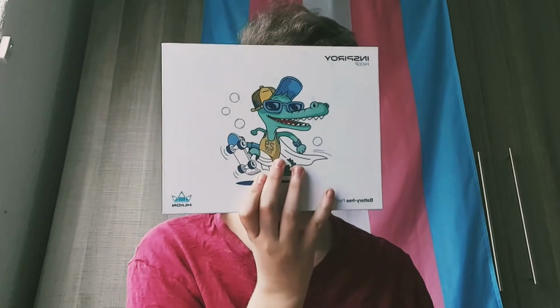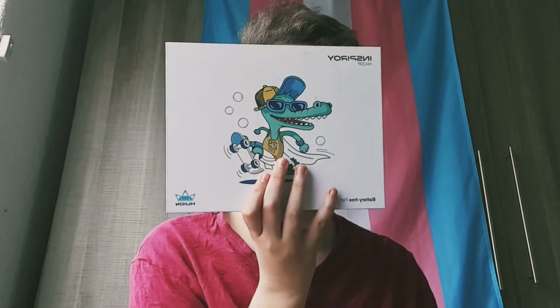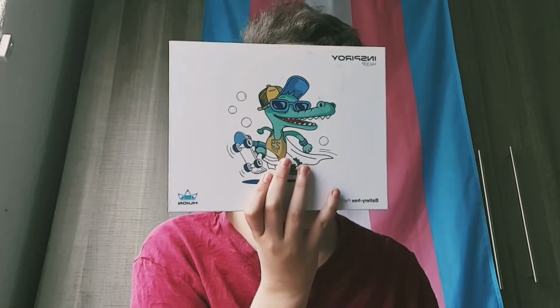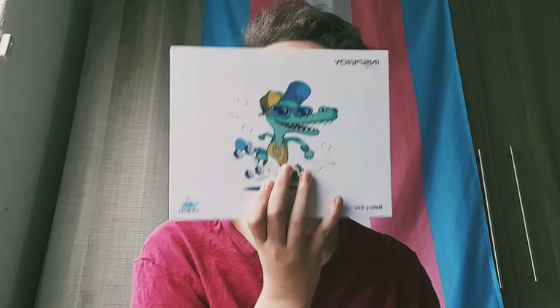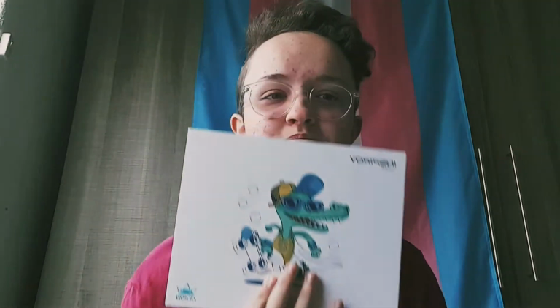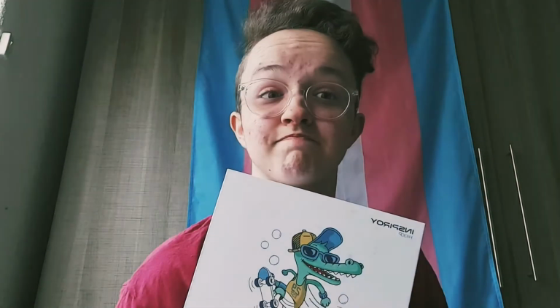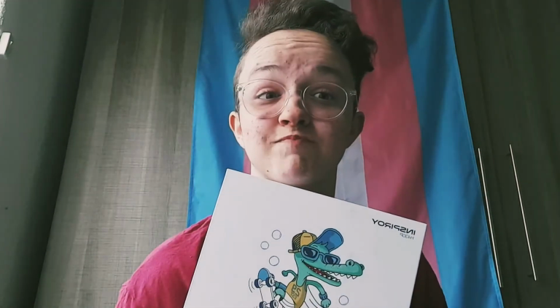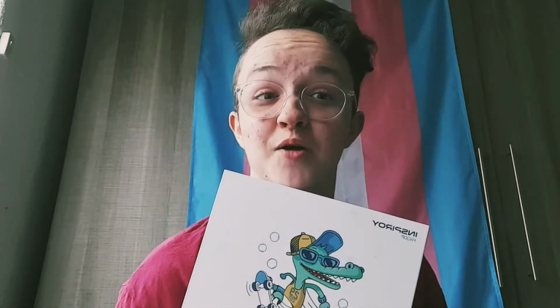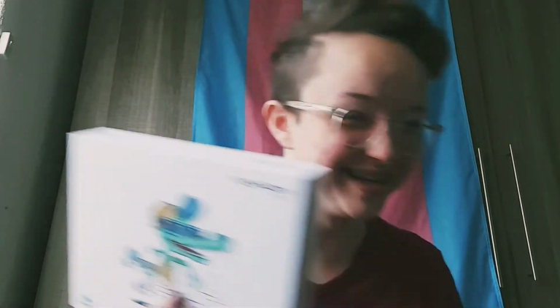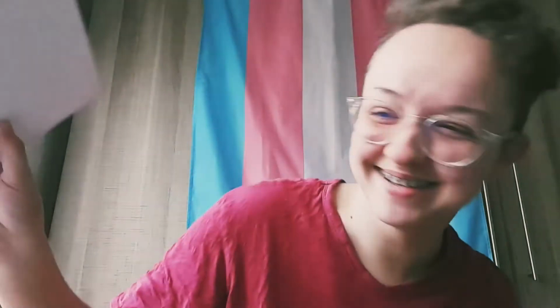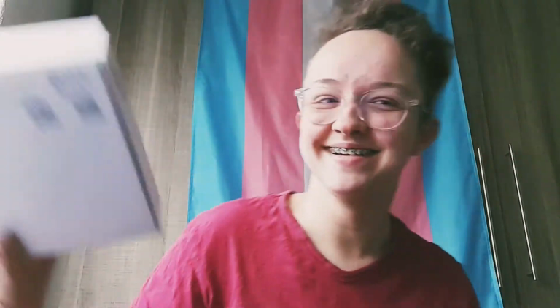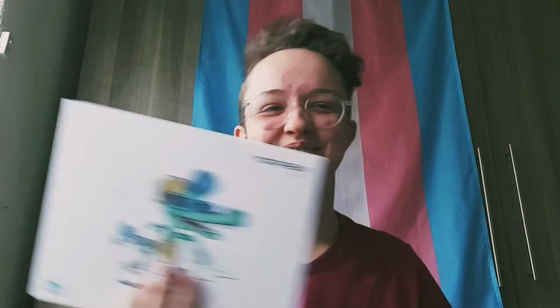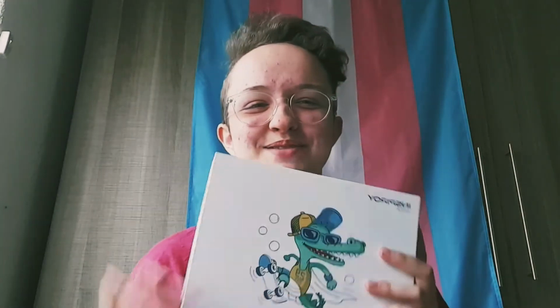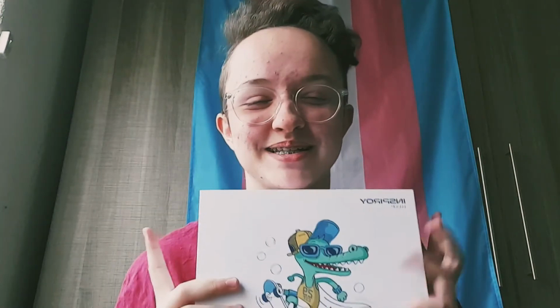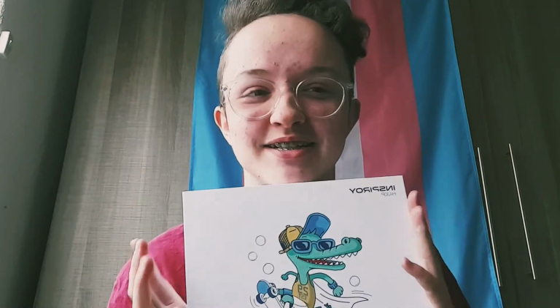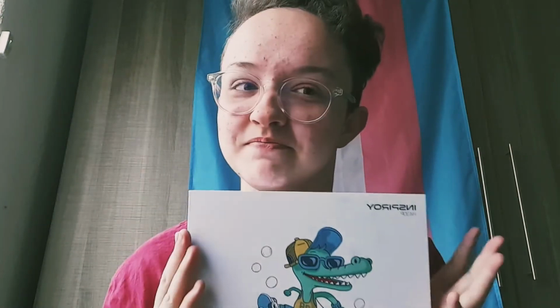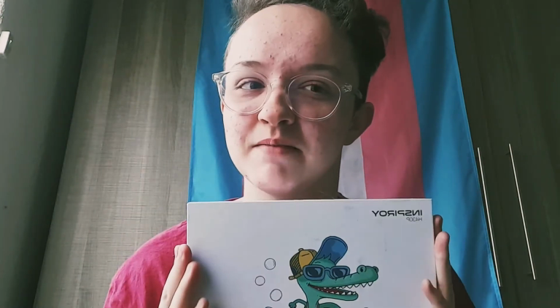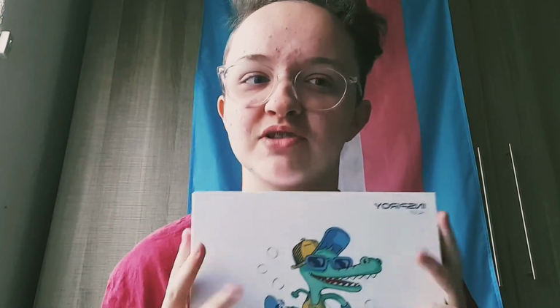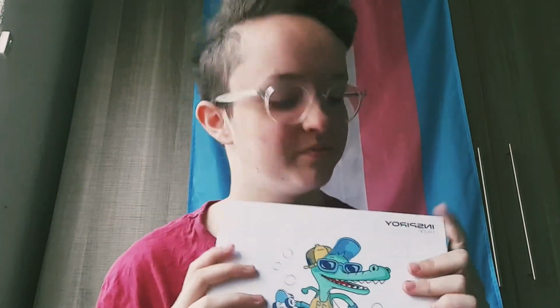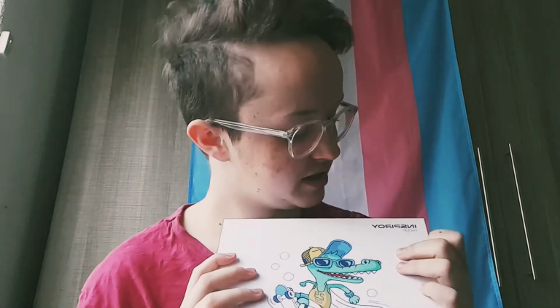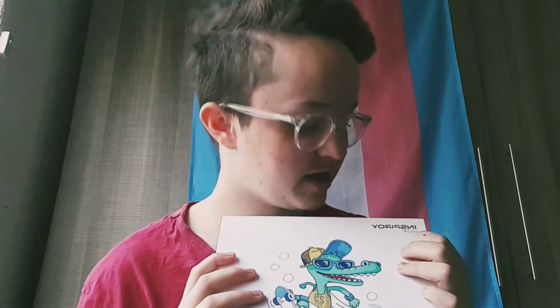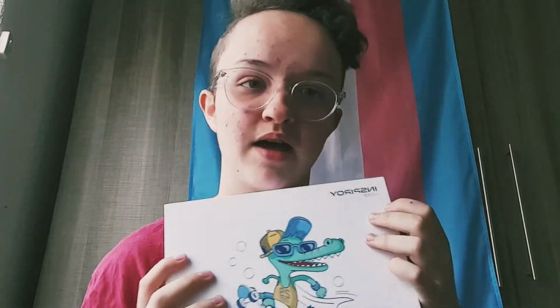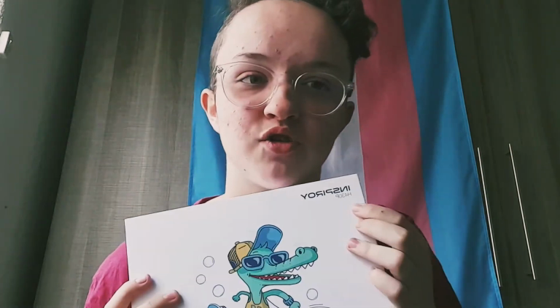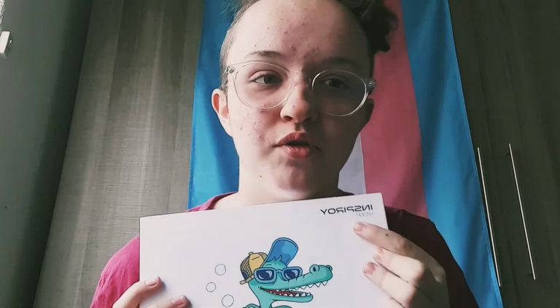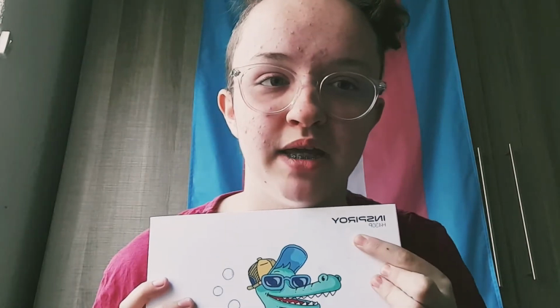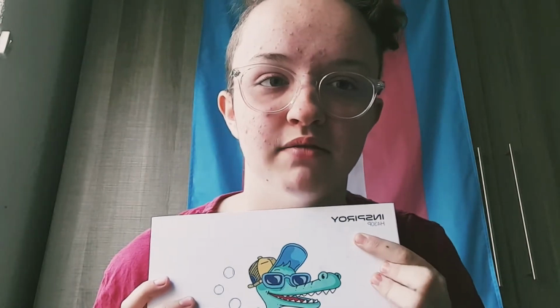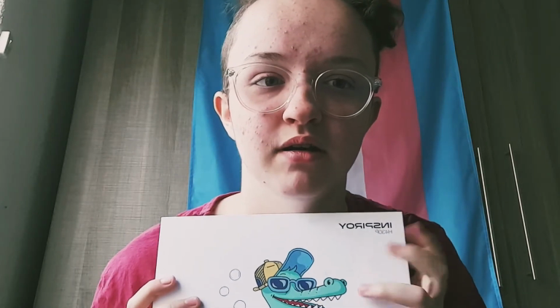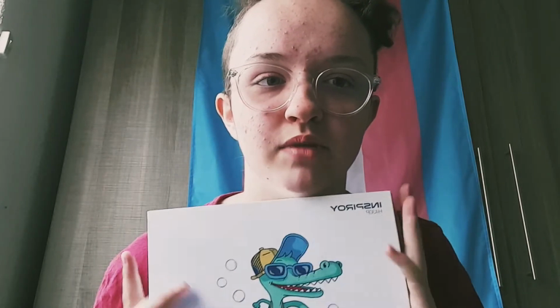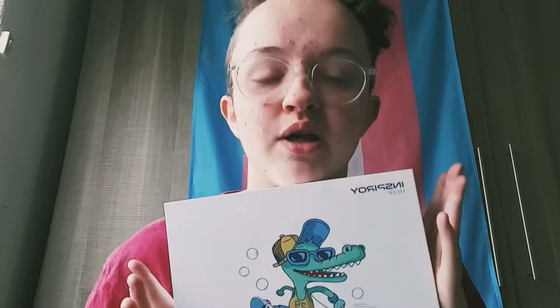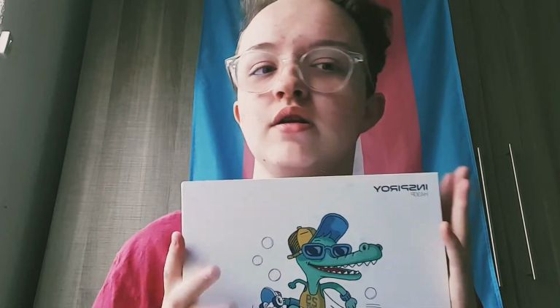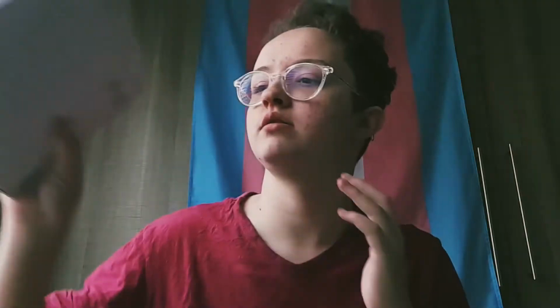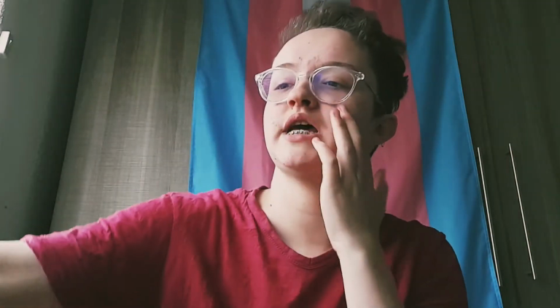You guys want a face reveal? Hello. This box is actually a part of this video. It's a H430P HueyOn tablet.